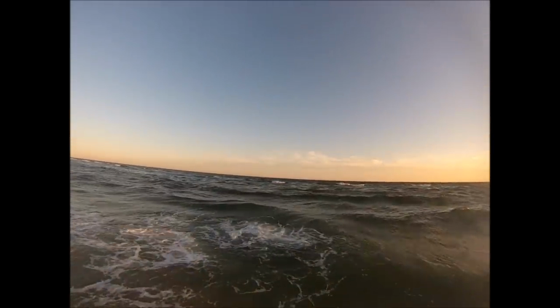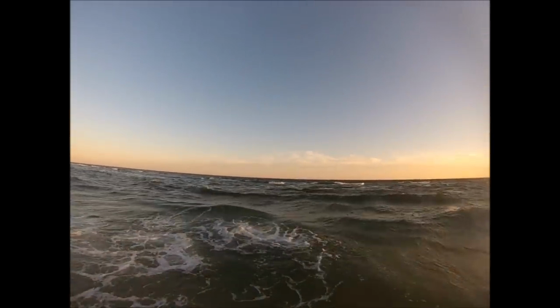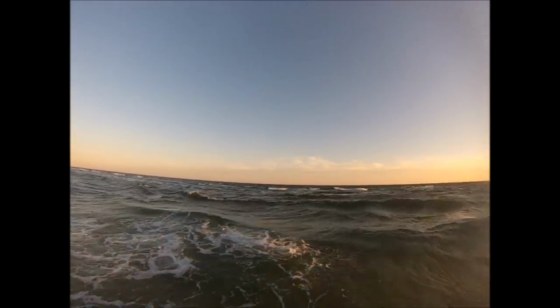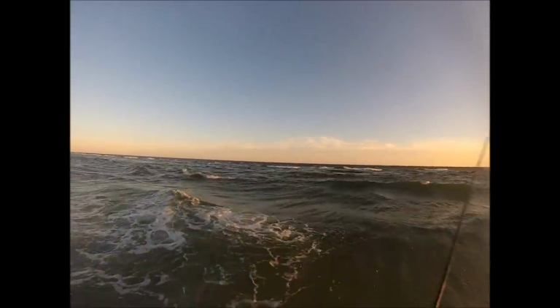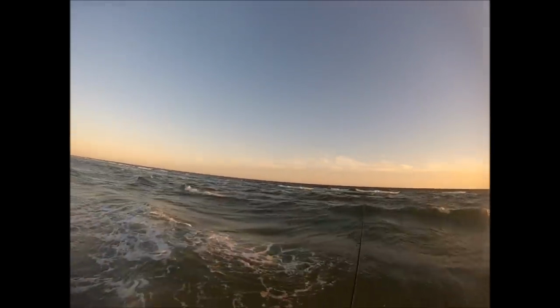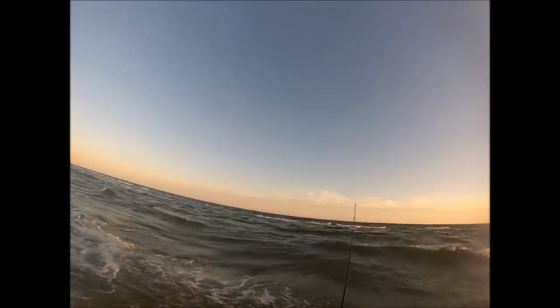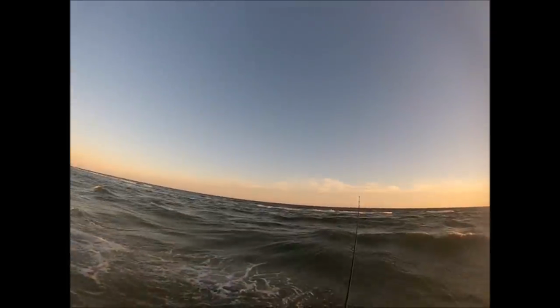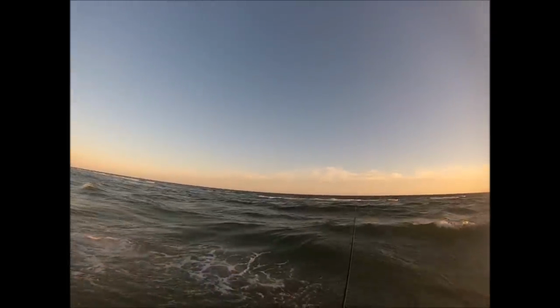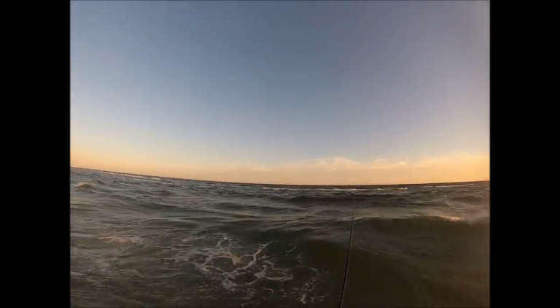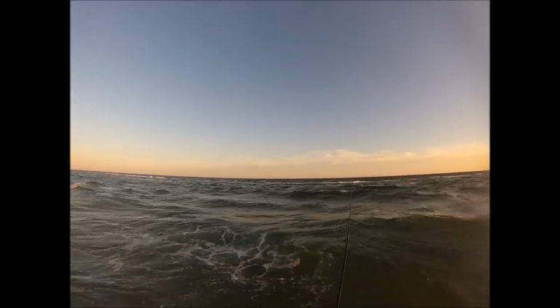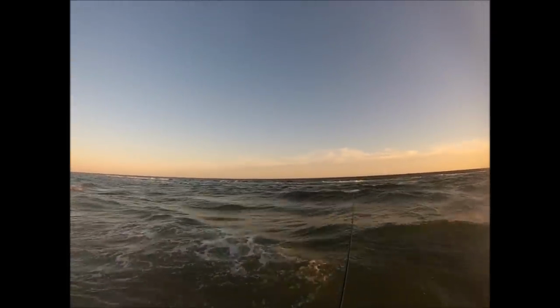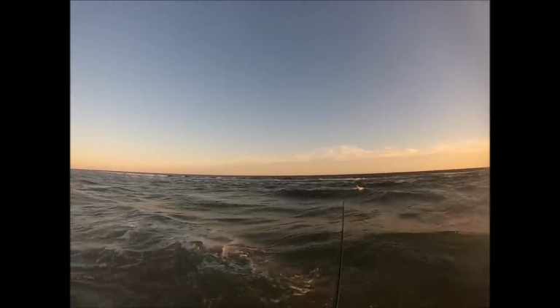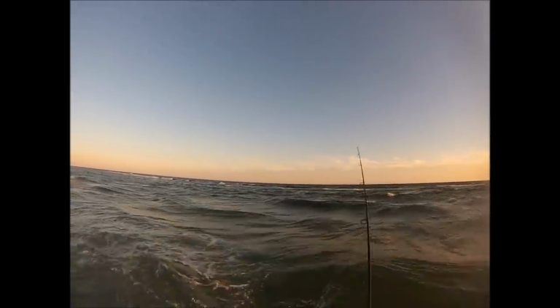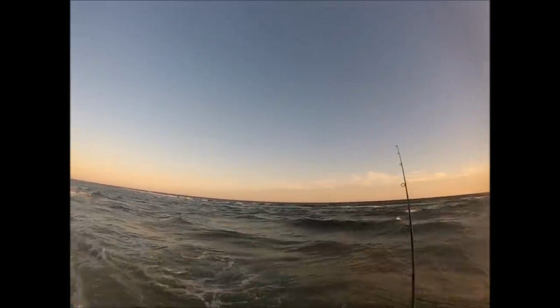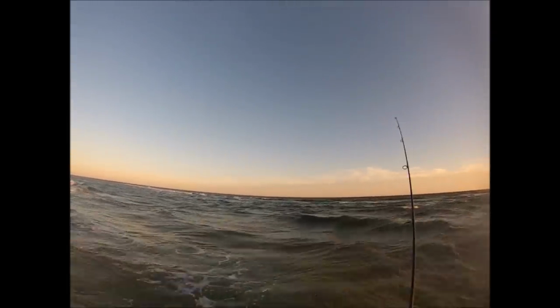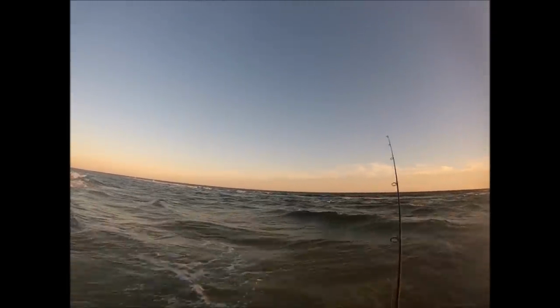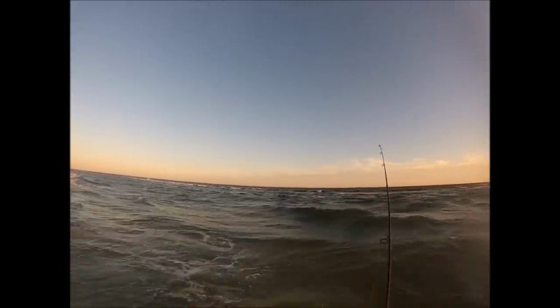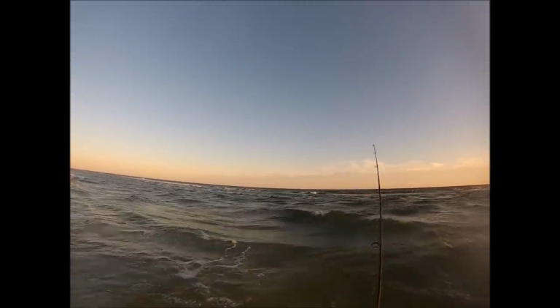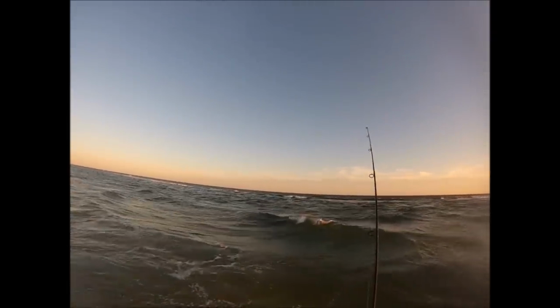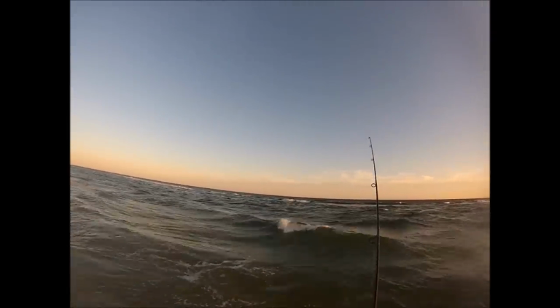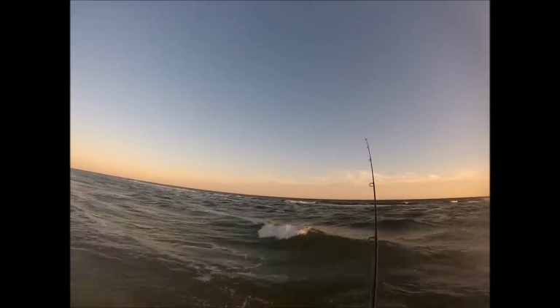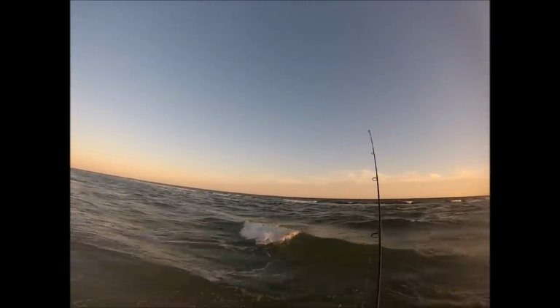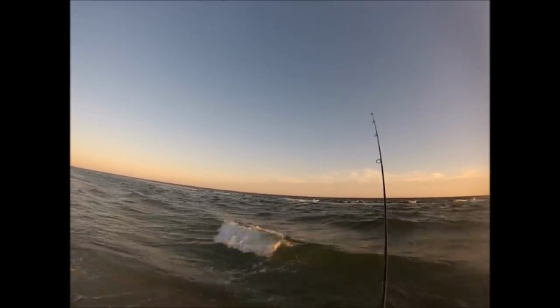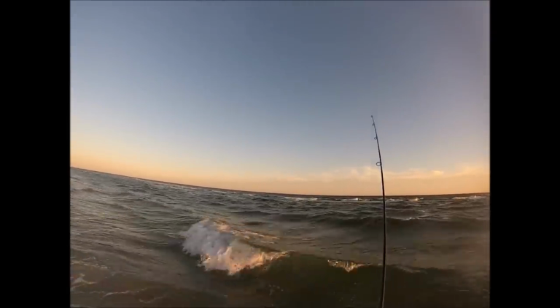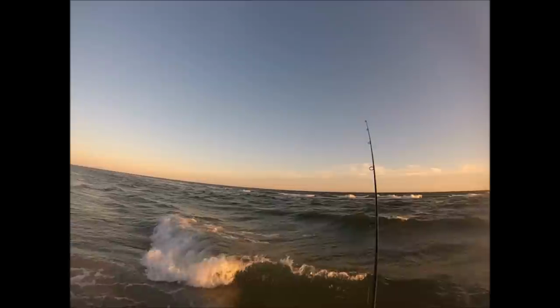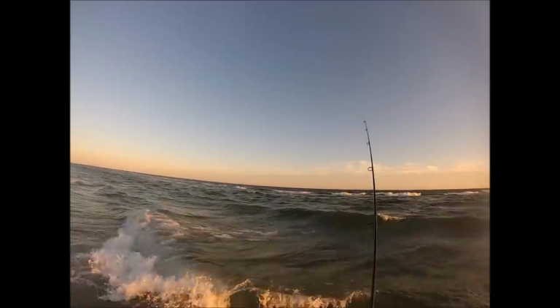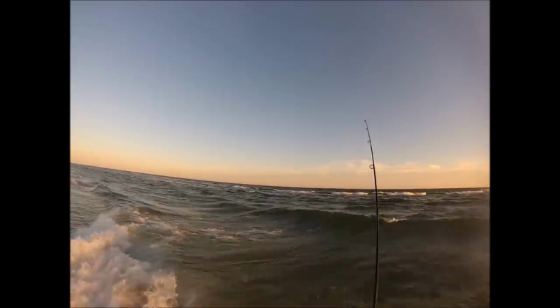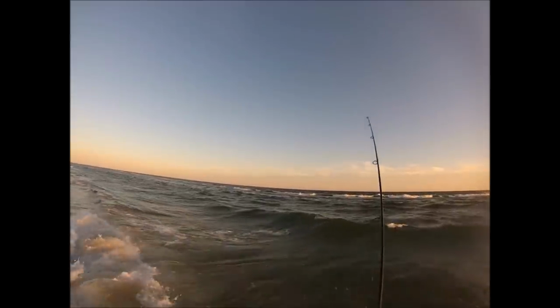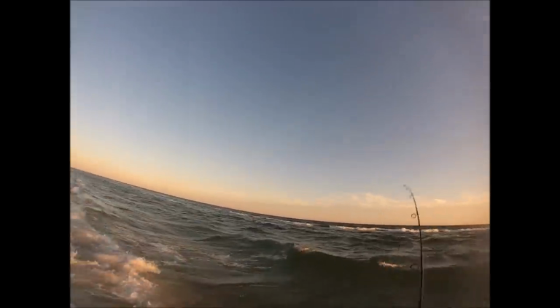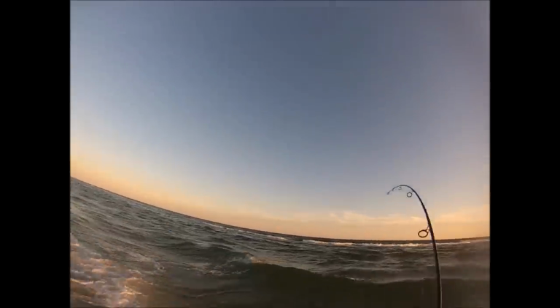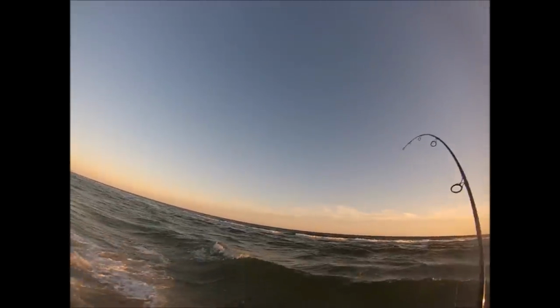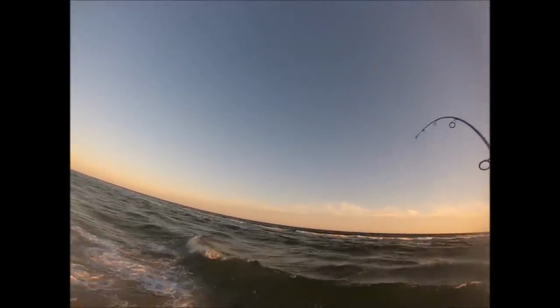The predominant bait fish at this time is sand eels, and I would imagine that there could be some sand eels on that bar. The white water there could dislodge them, and that's what's keeping some fish along that edge.